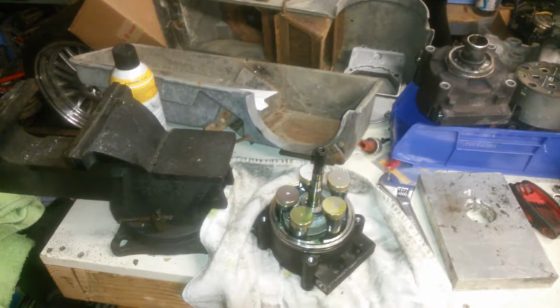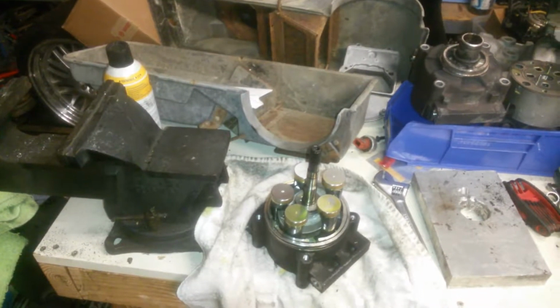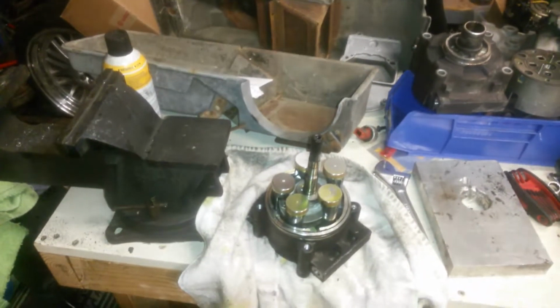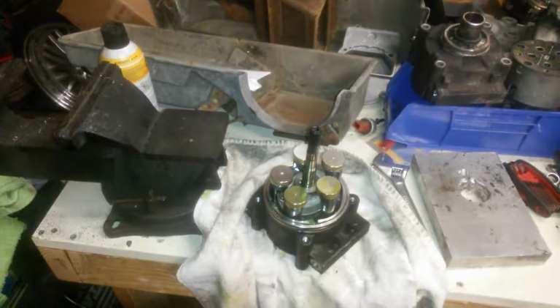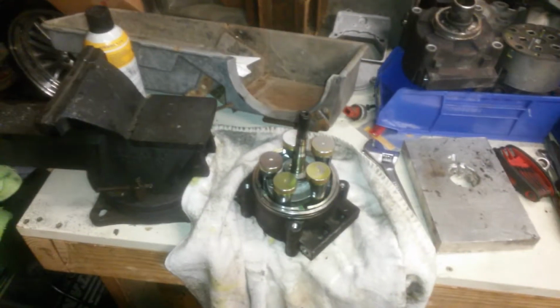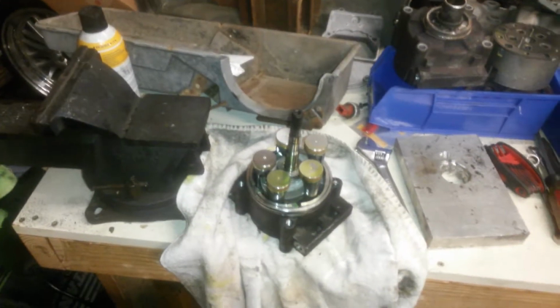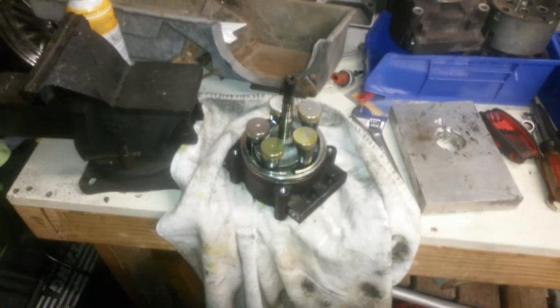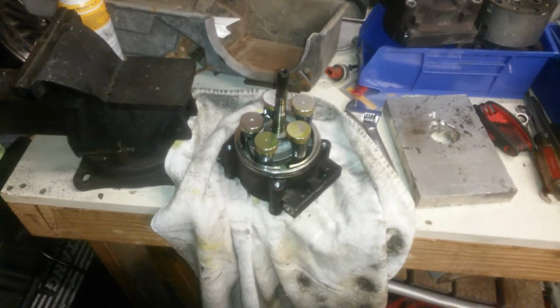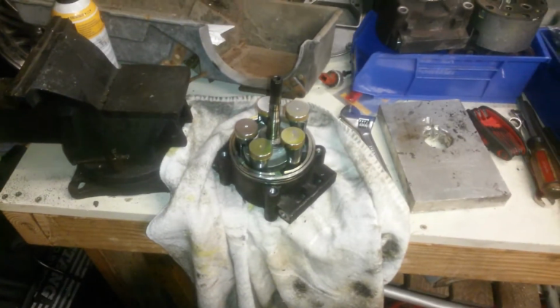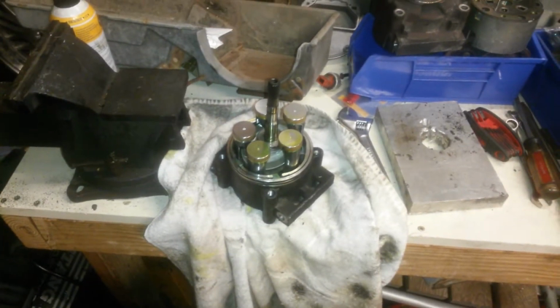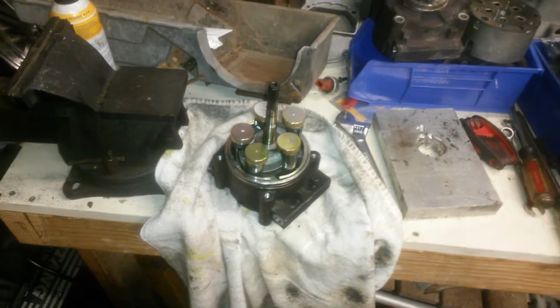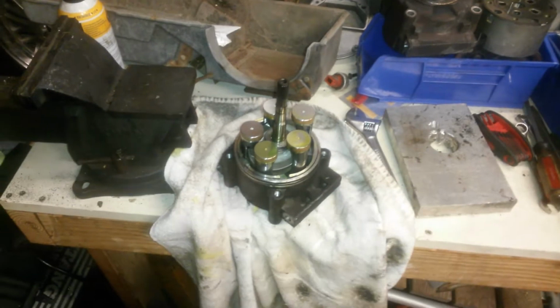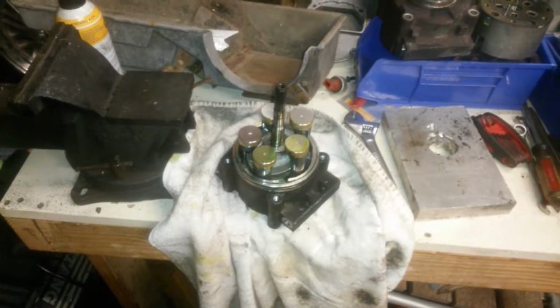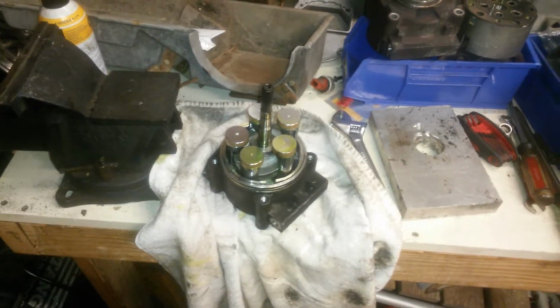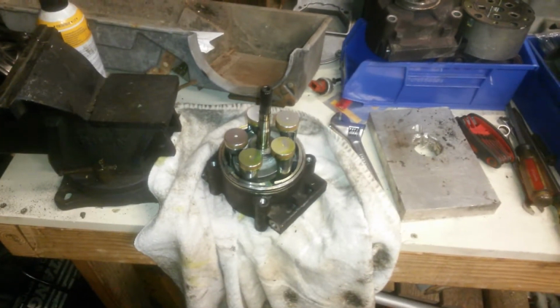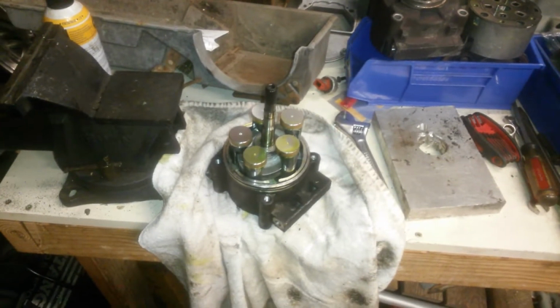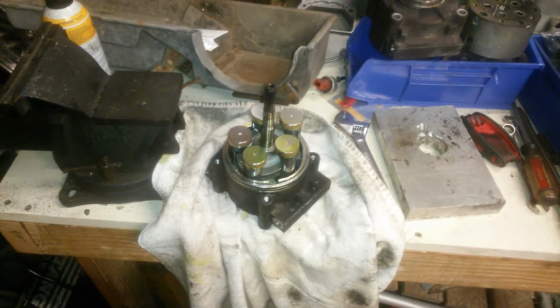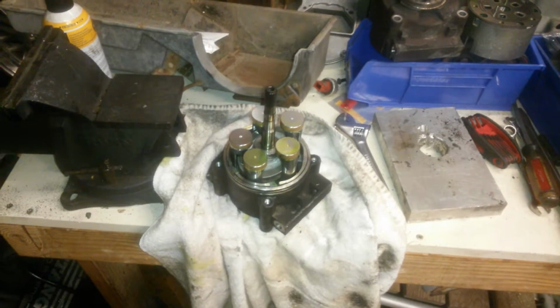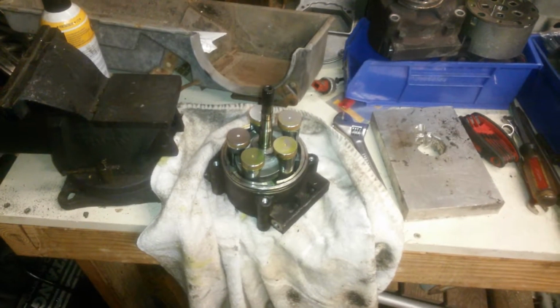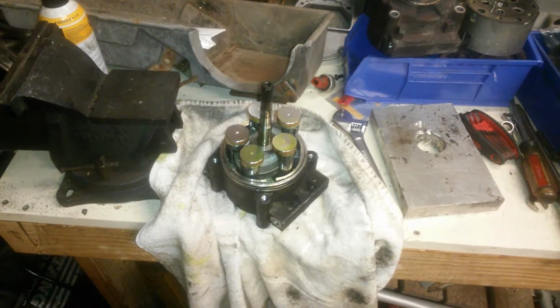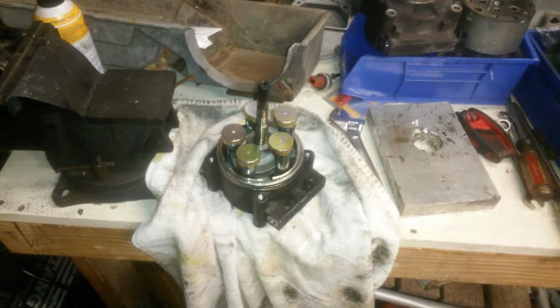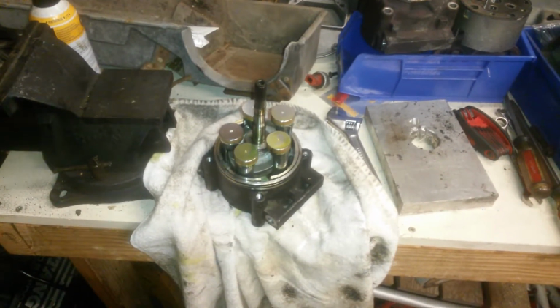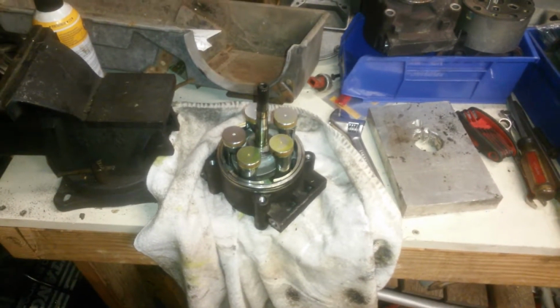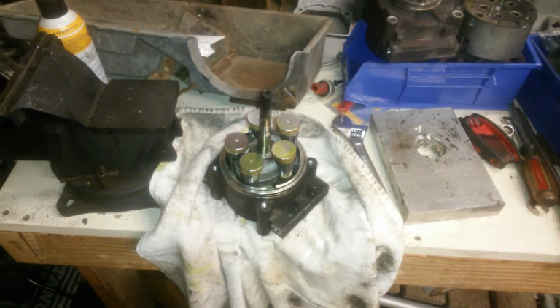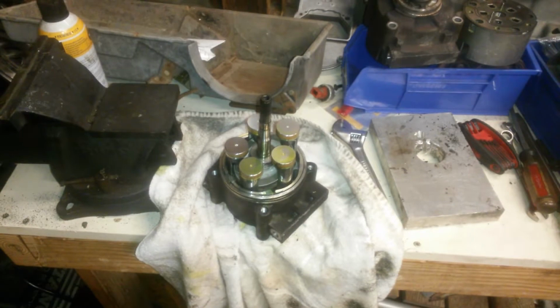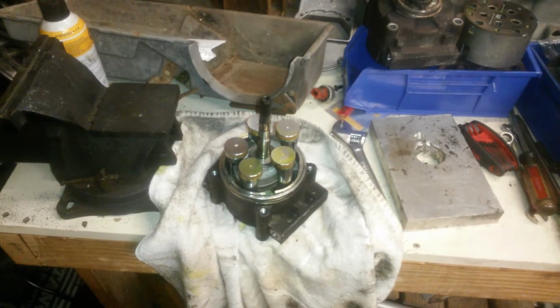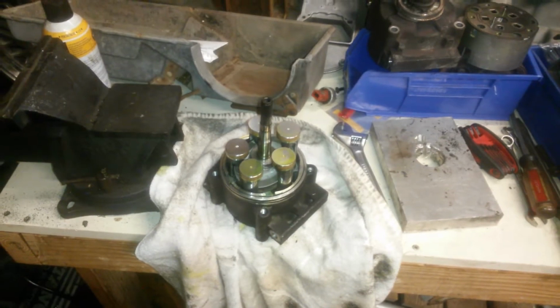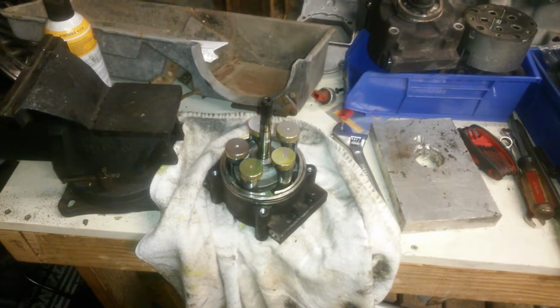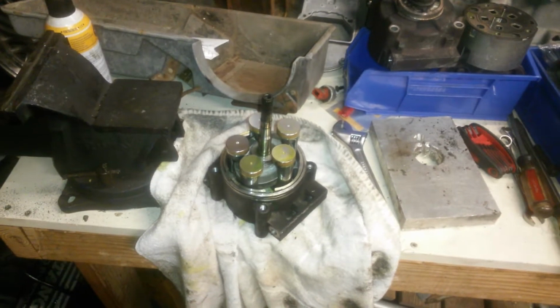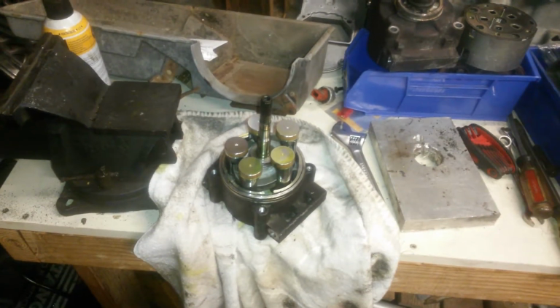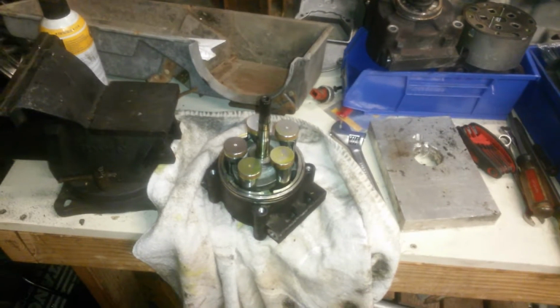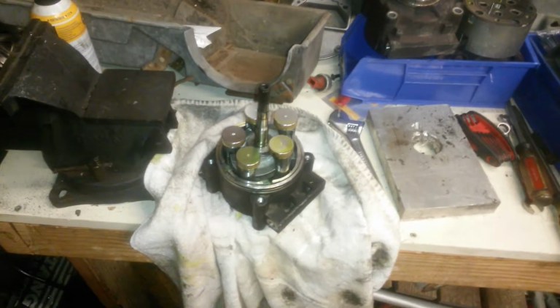Hi everybody, it's Bruce again. You ever wonder what's inside that air-conditioning compressor? I kind of did, so I took one apart.